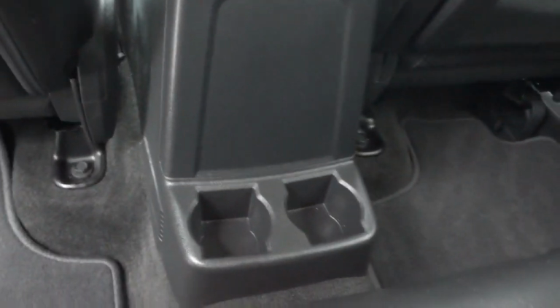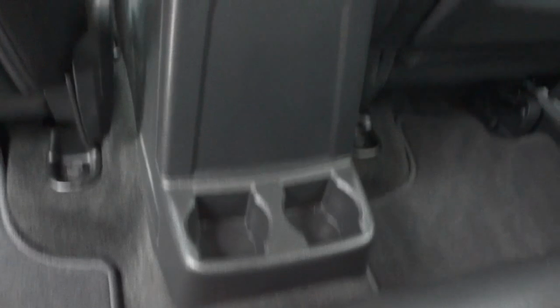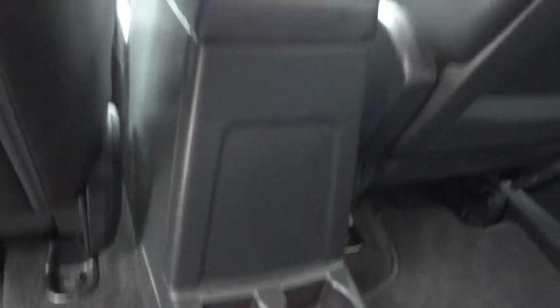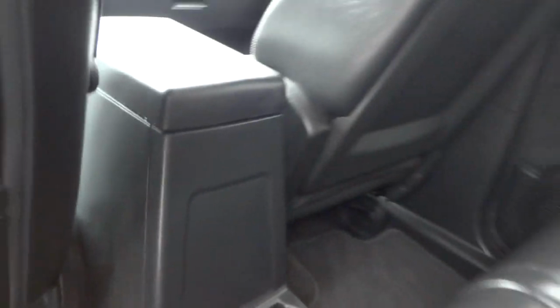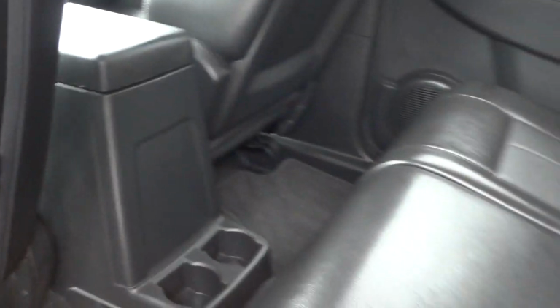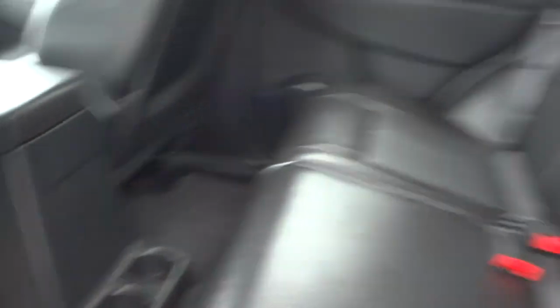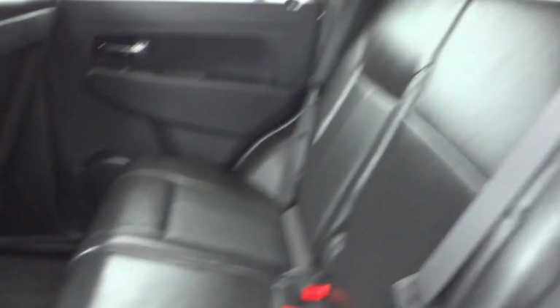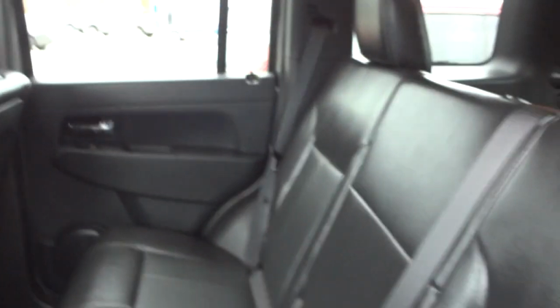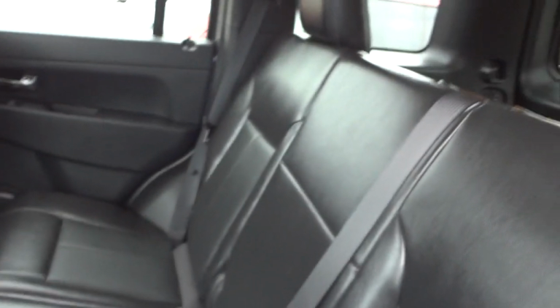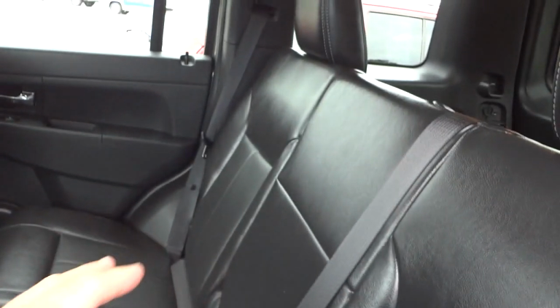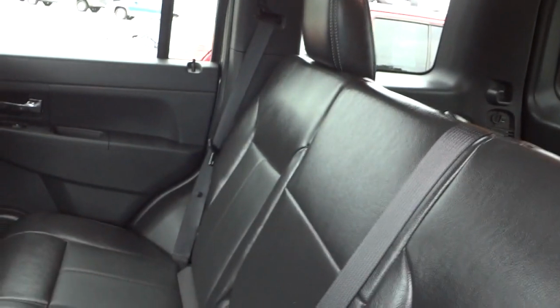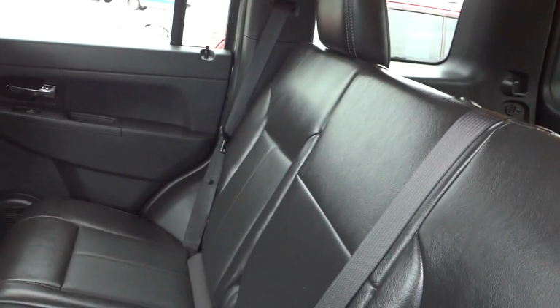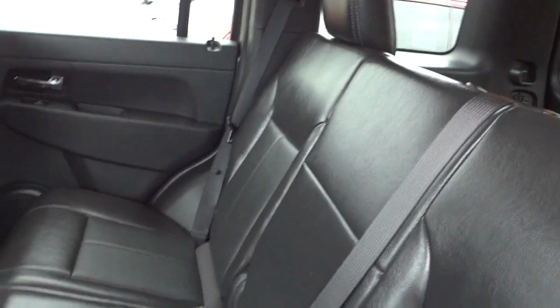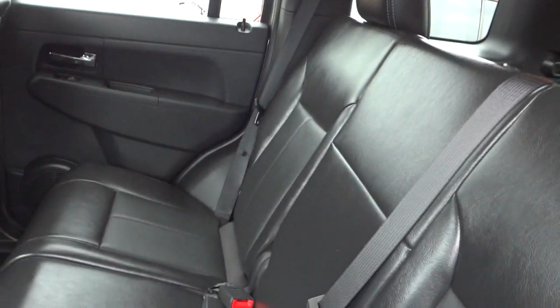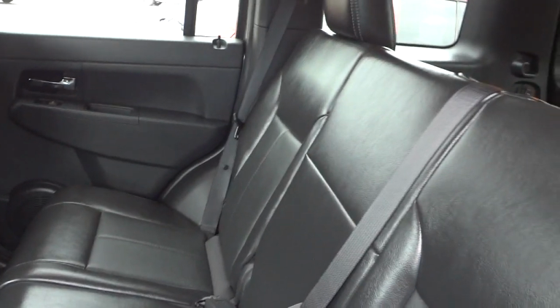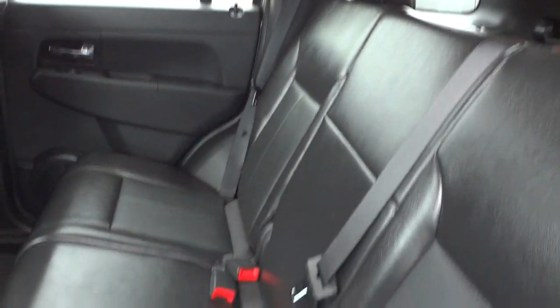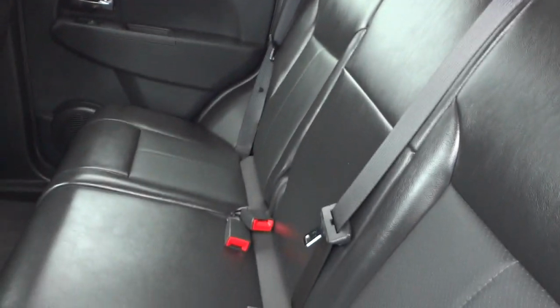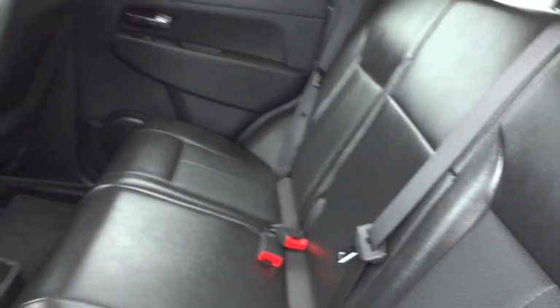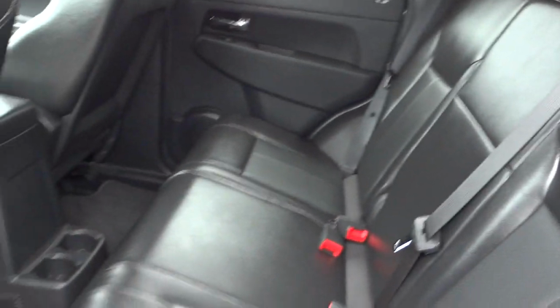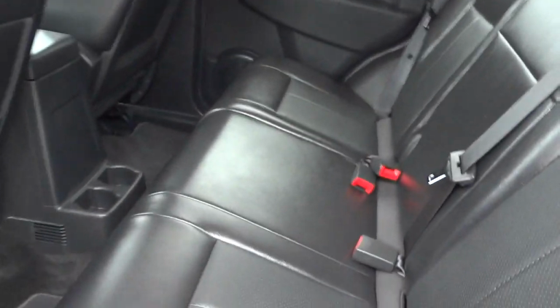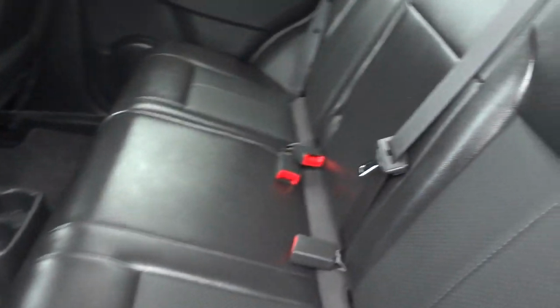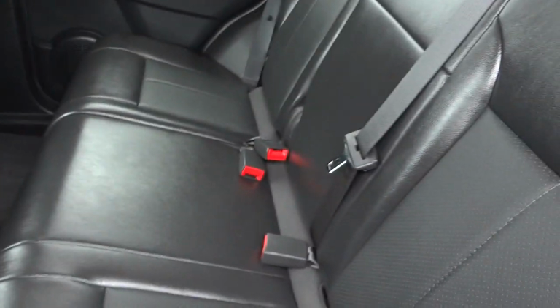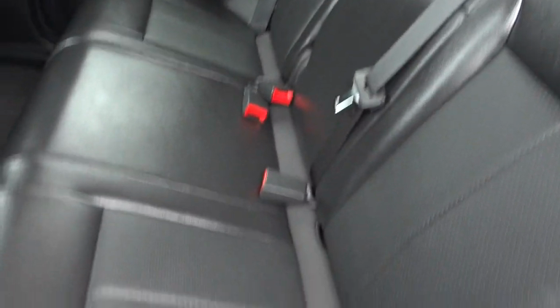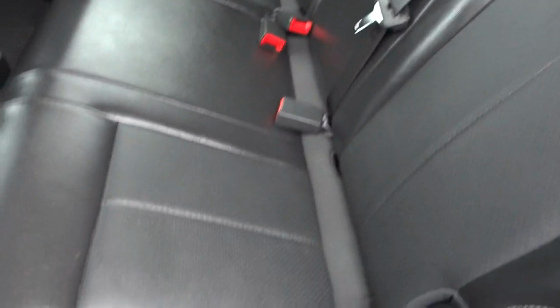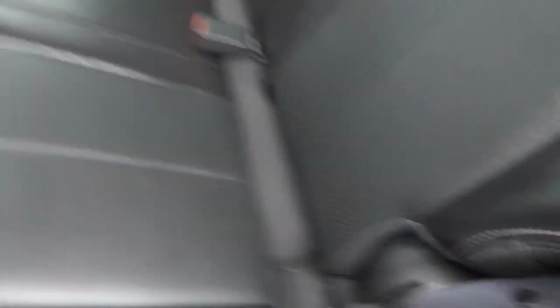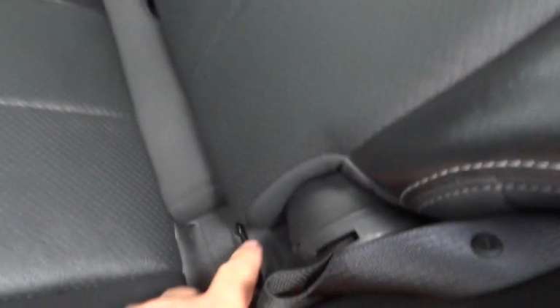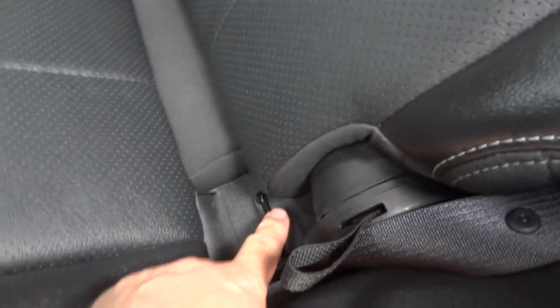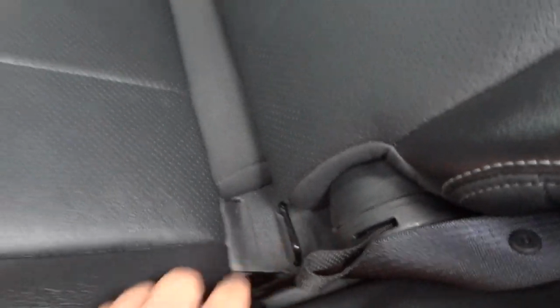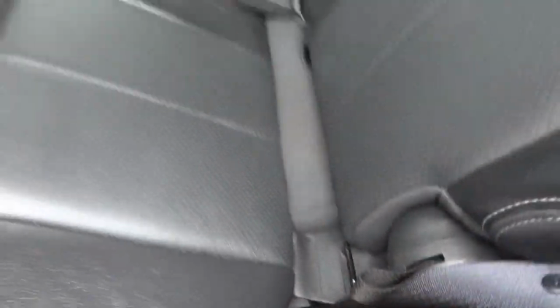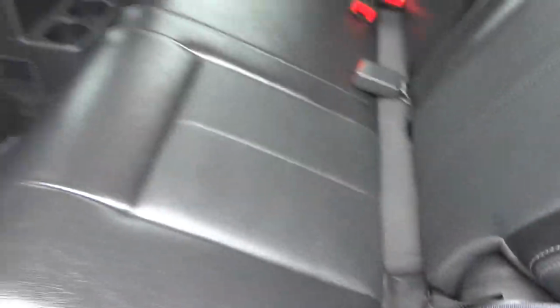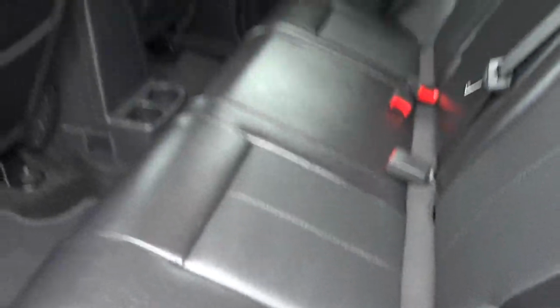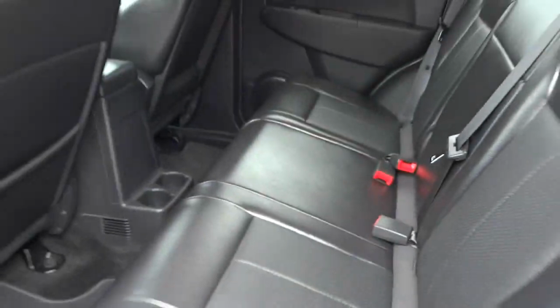Cup holders are there. You can lower one side or both sides of the back seat depending on how much passenger or cargo space you need. It does have the LATCH system for child safety seats.